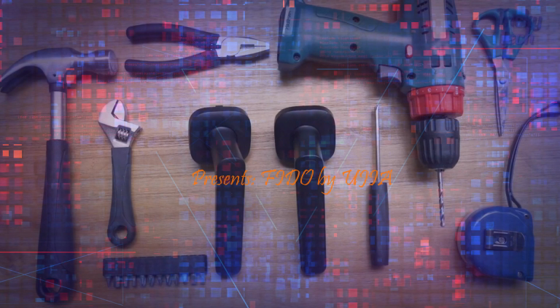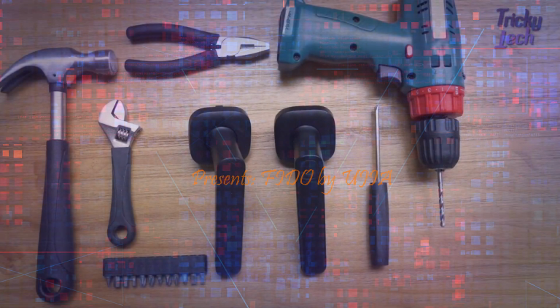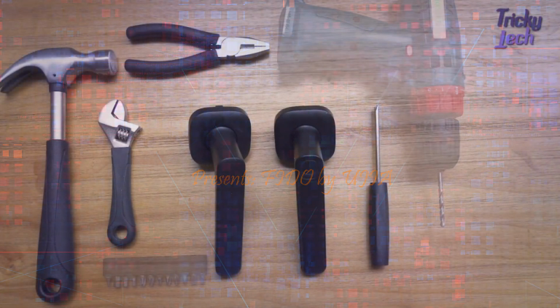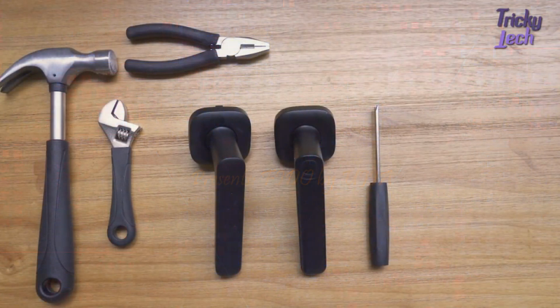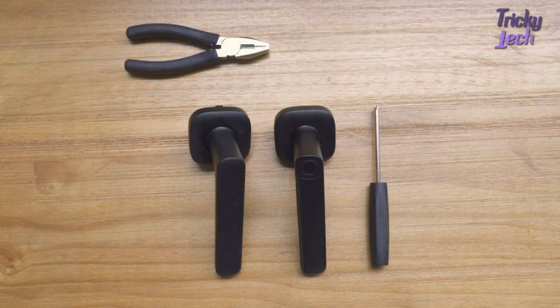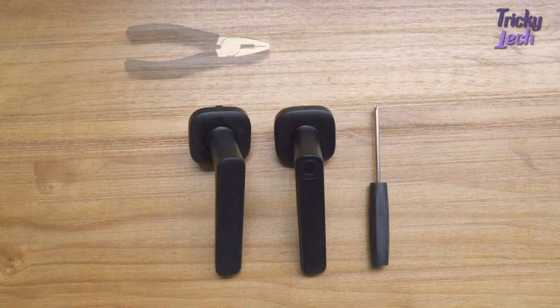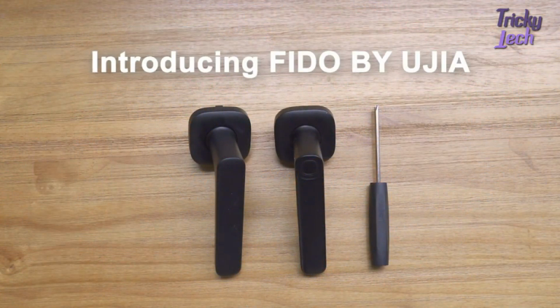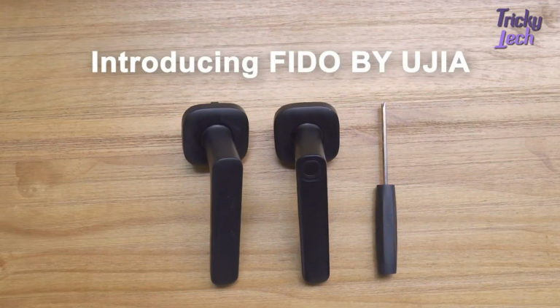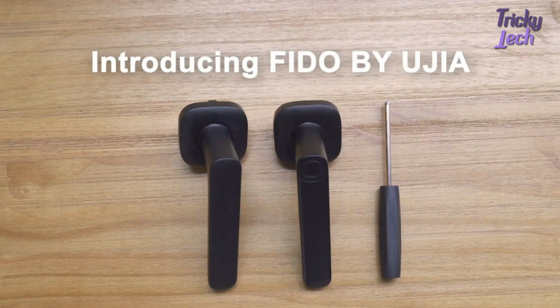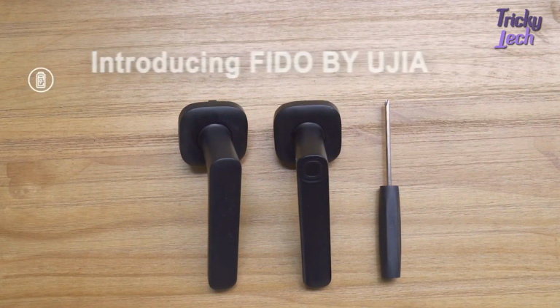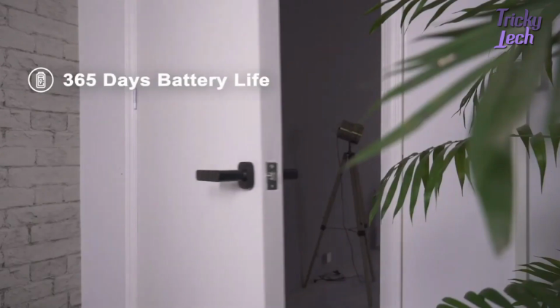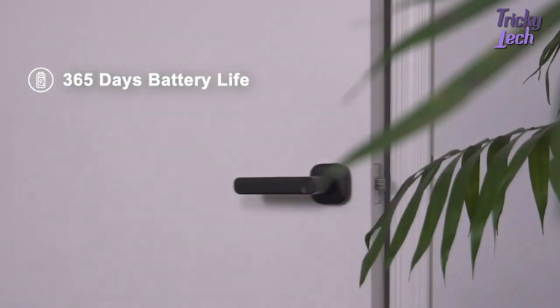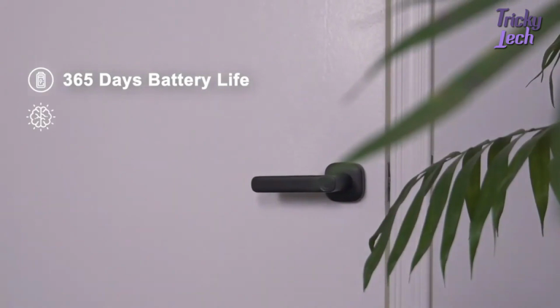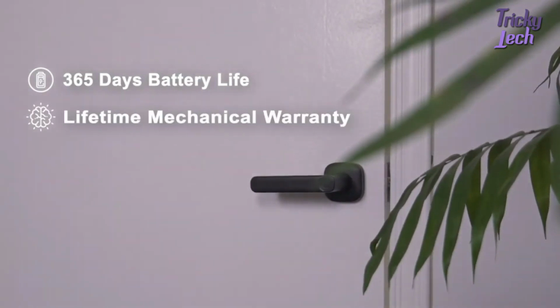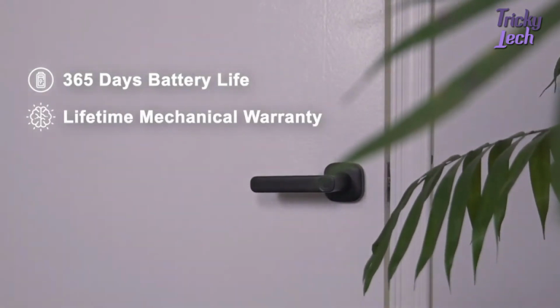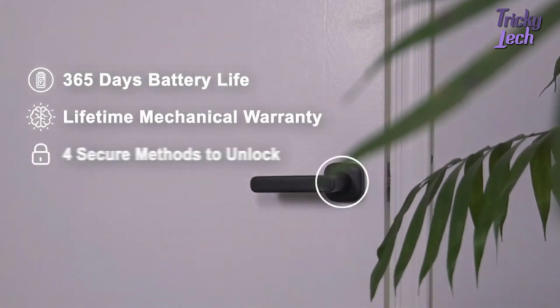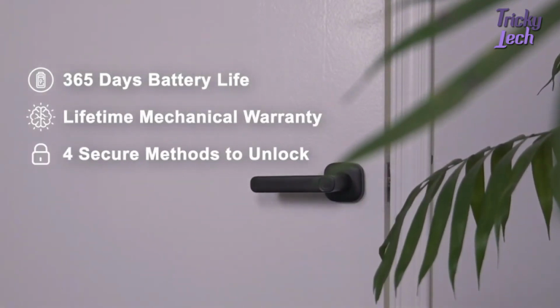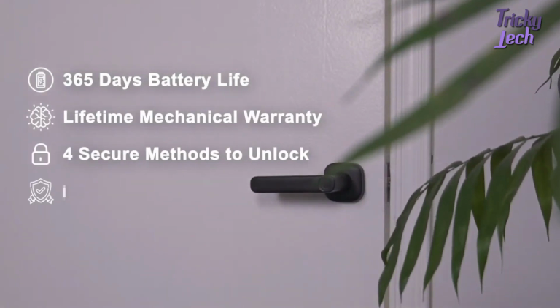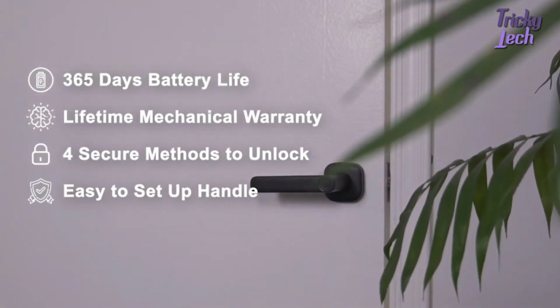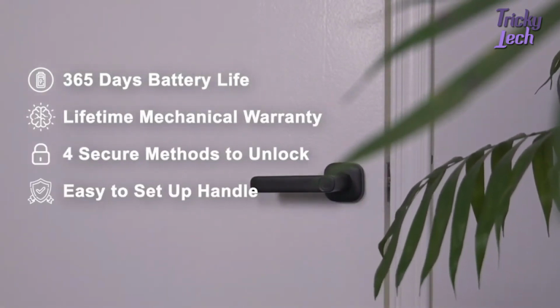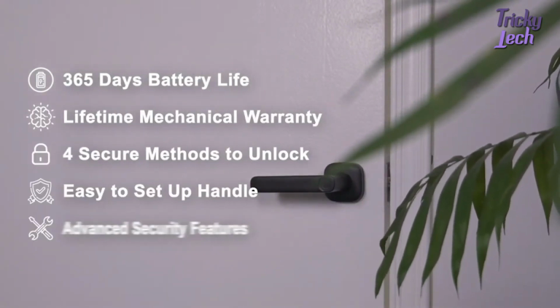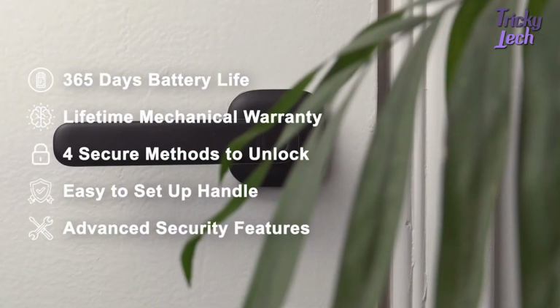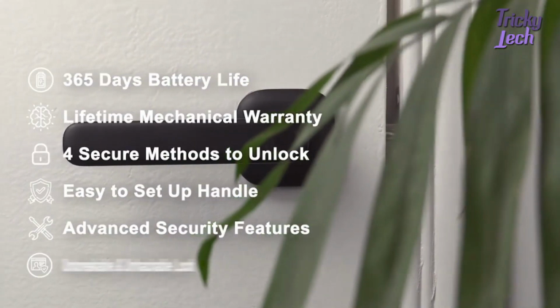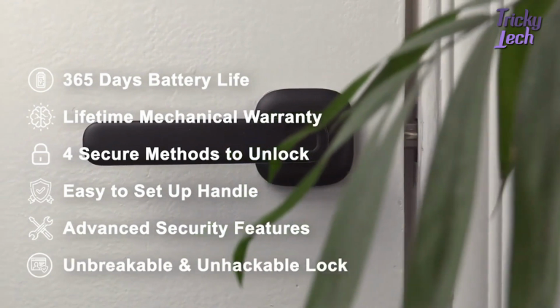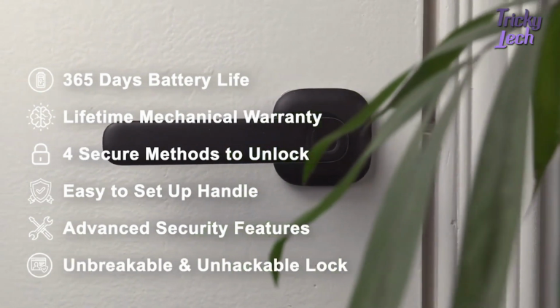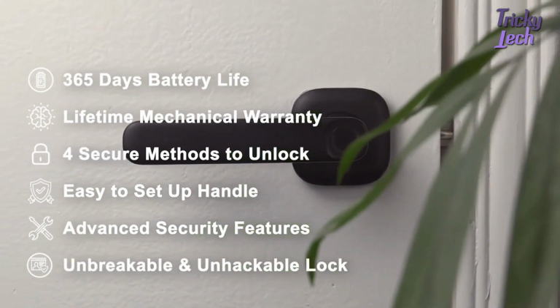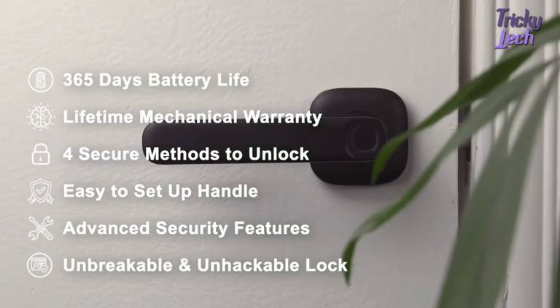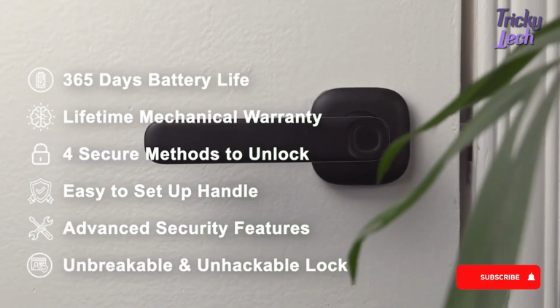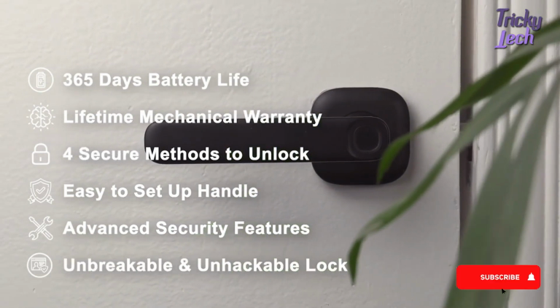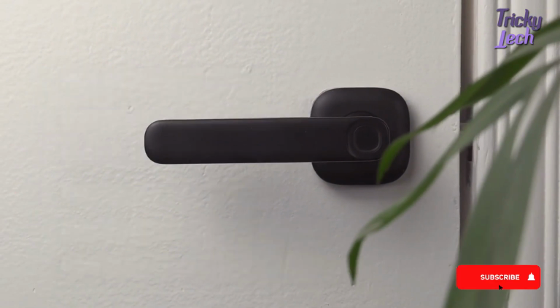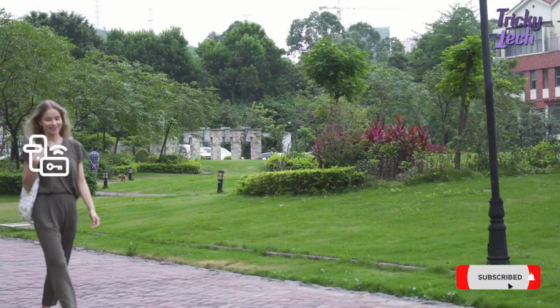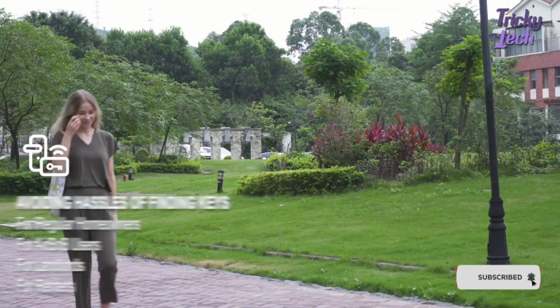Imagine anyone can install a smart door lock with just one screwdriver and have a worry-free door lock that can automatically lock your door right after it's been opened. That's what Fido offers you, and much more.